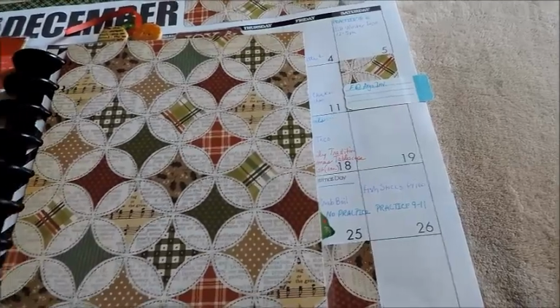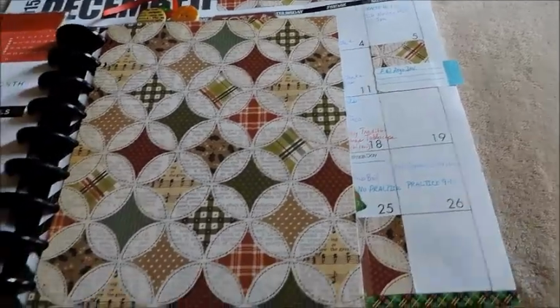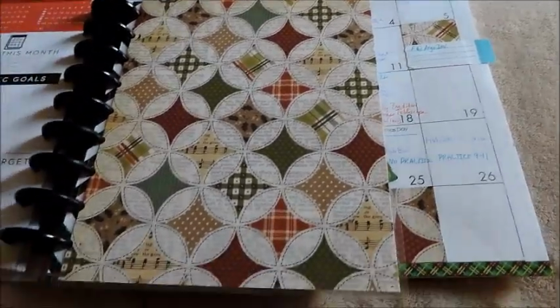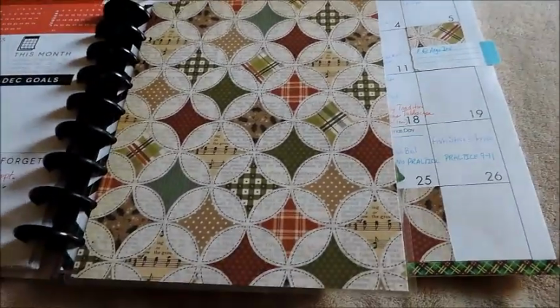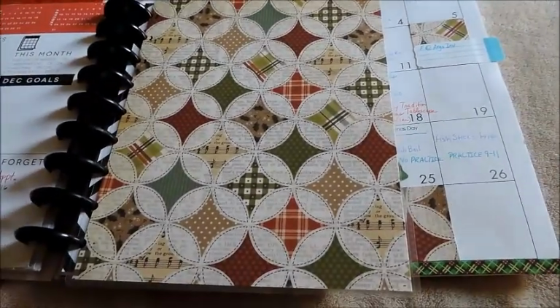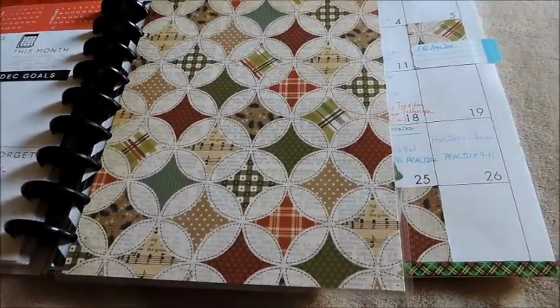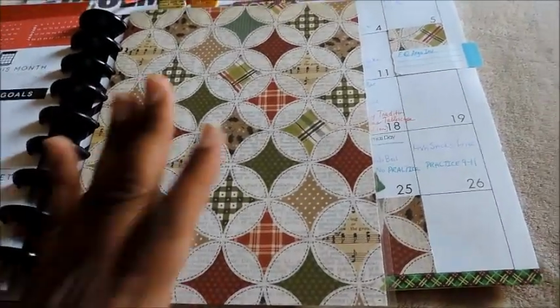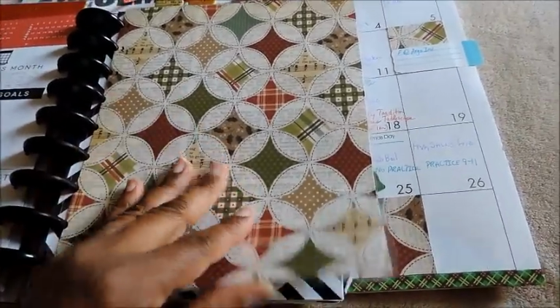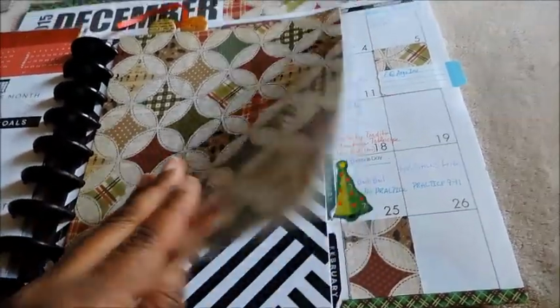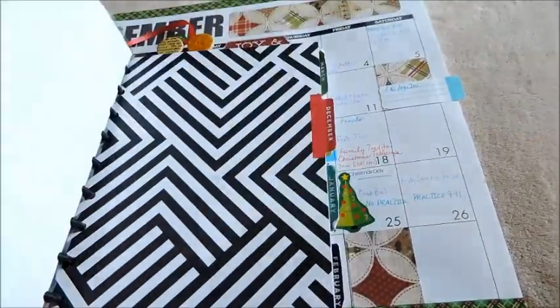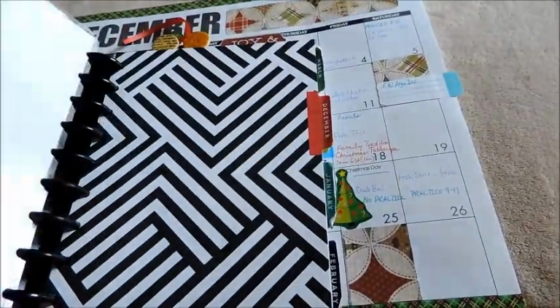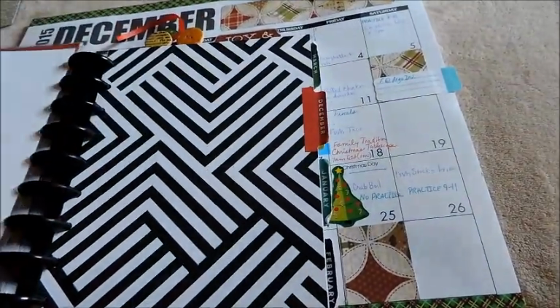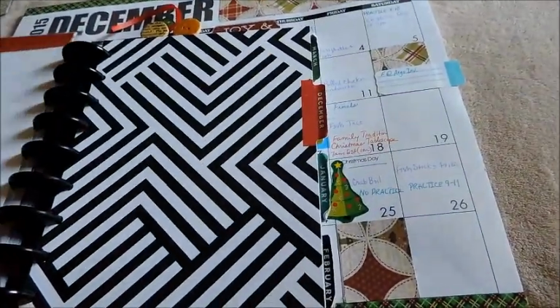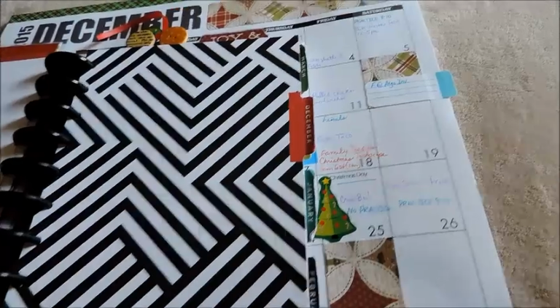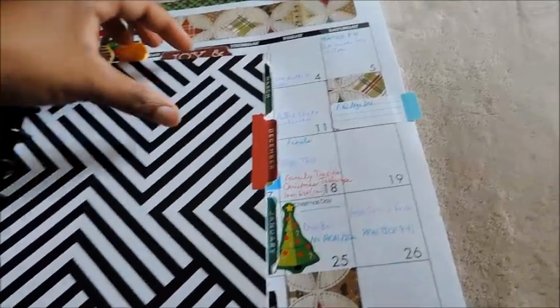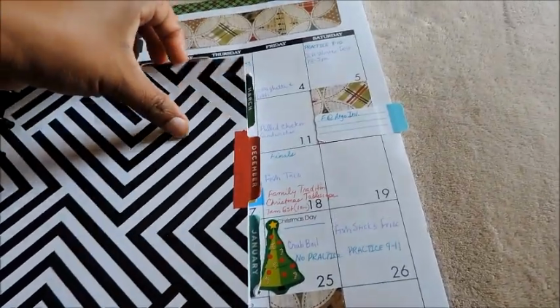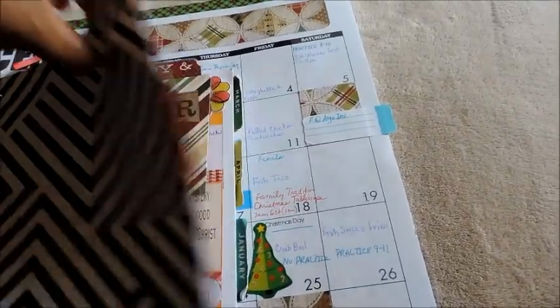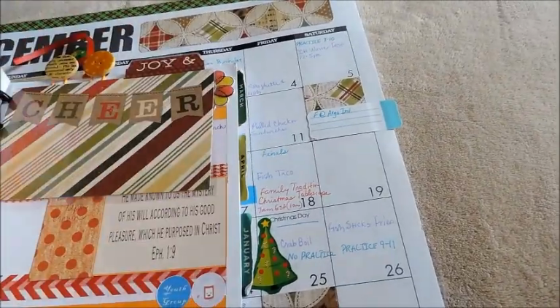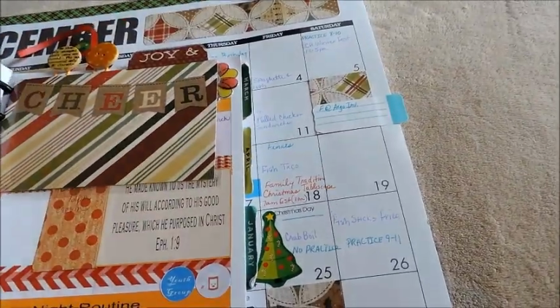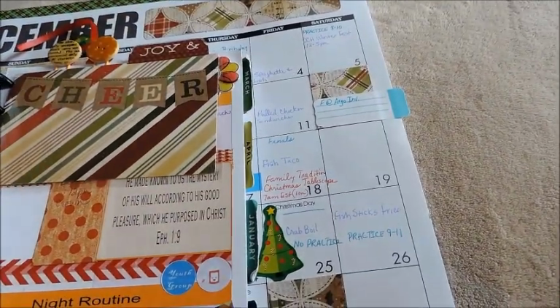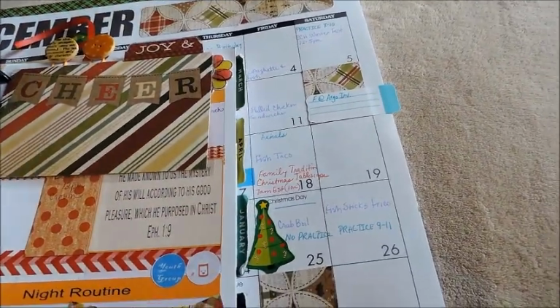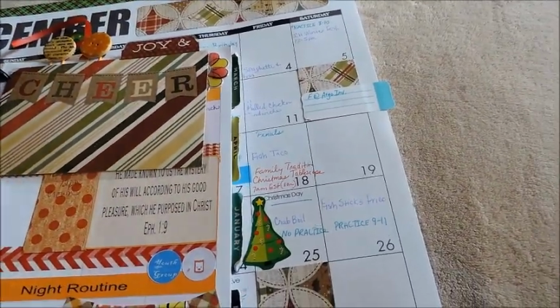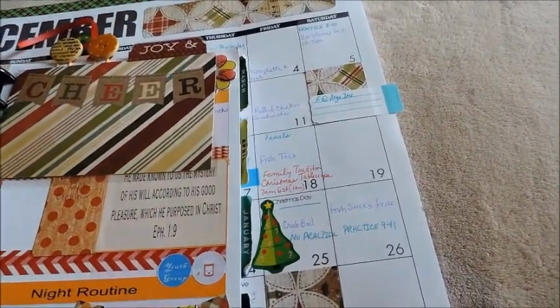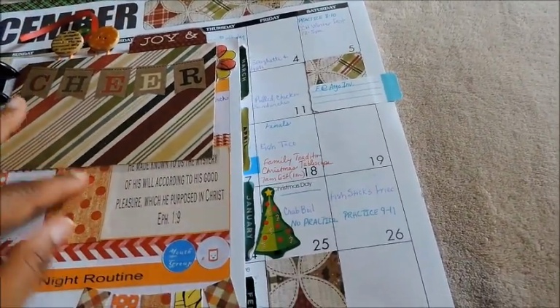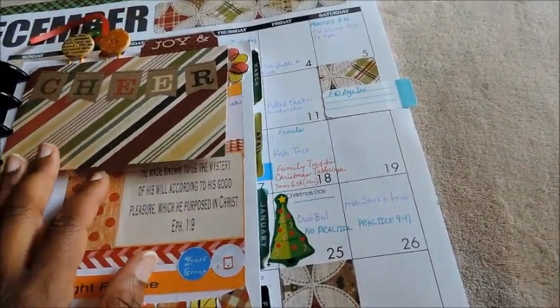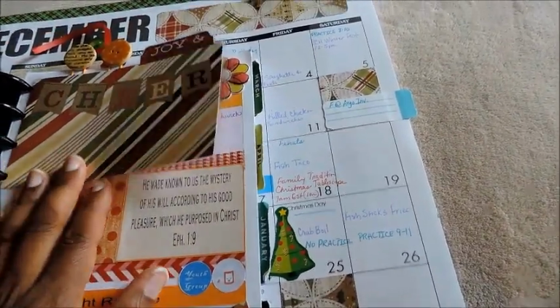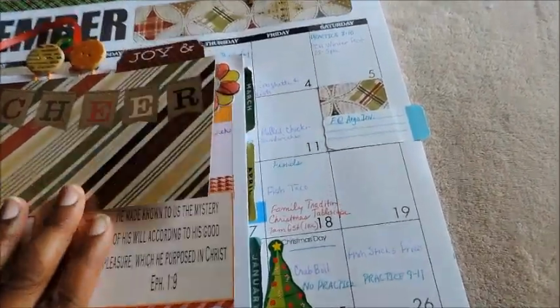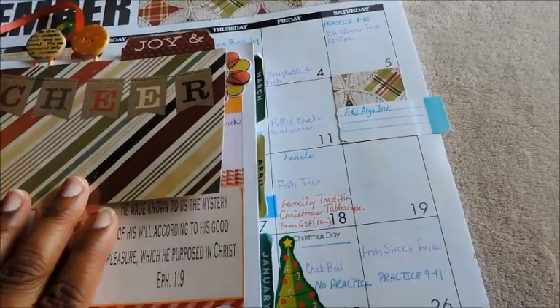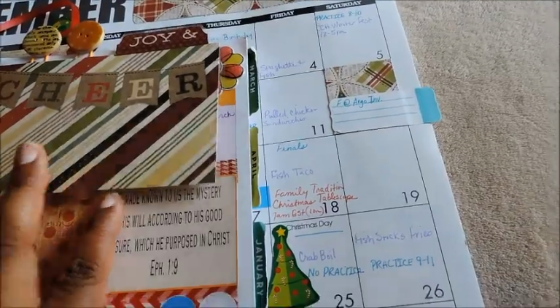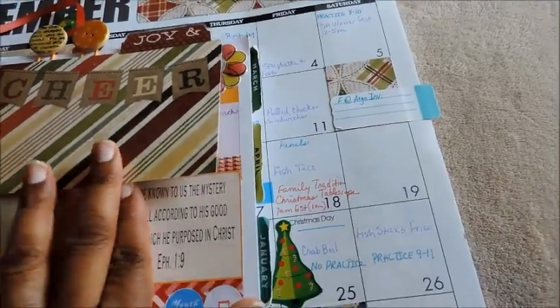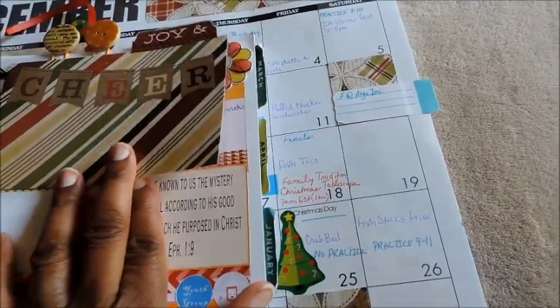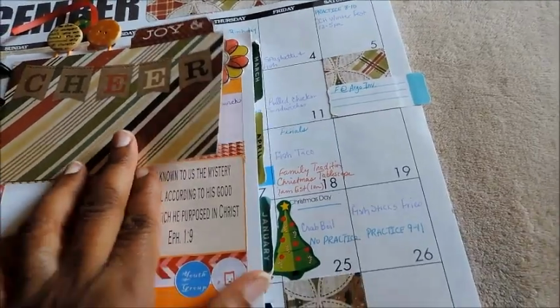I did do a cover for the month and added that in there. This was another card that was in that cardstock — it says Joy and Cheers — so I laminated that.